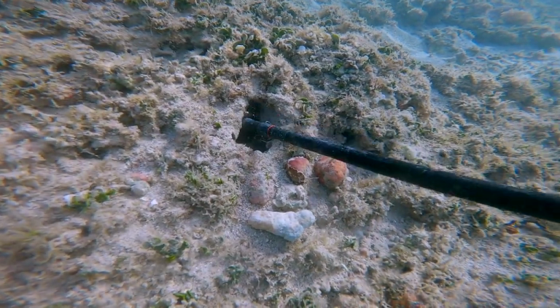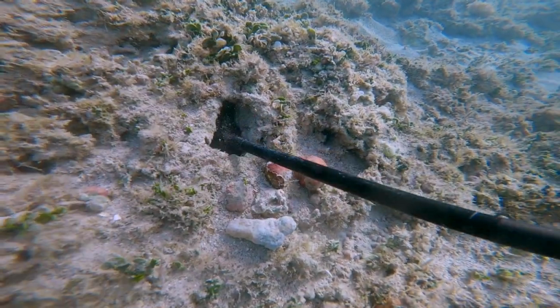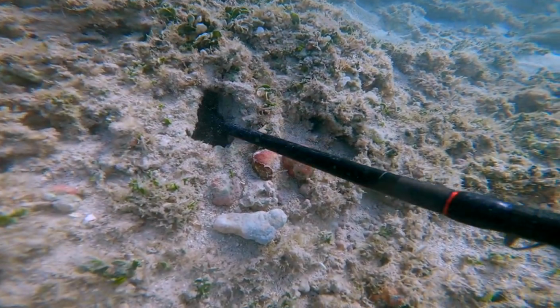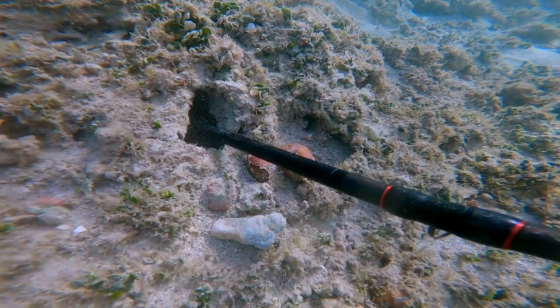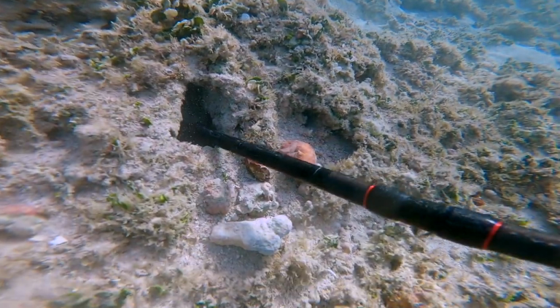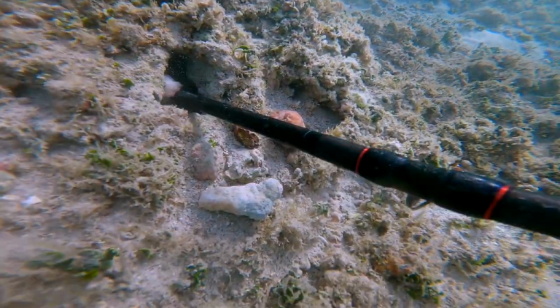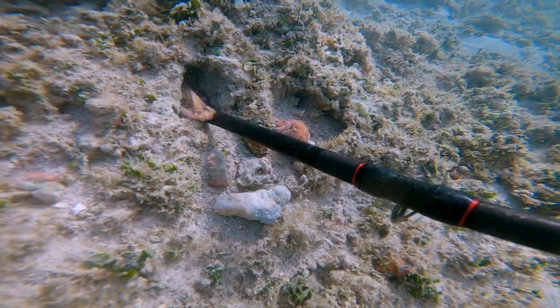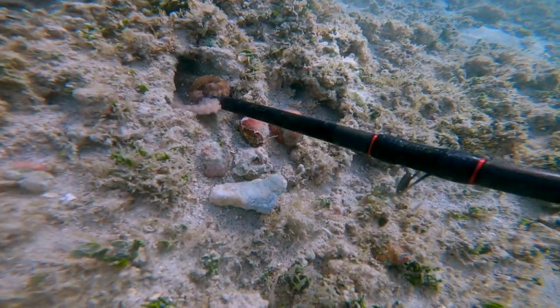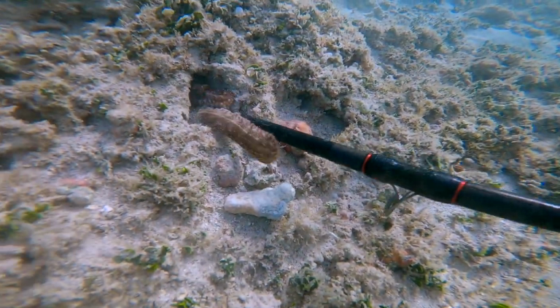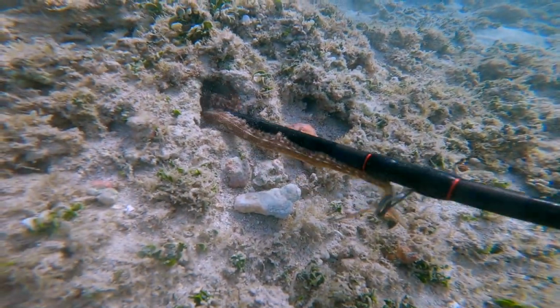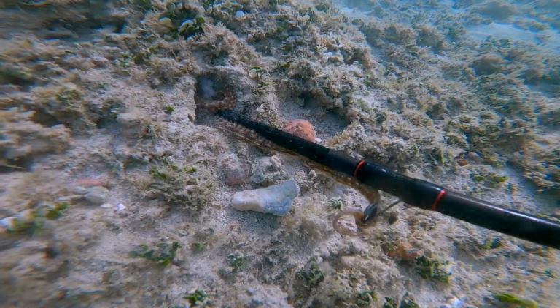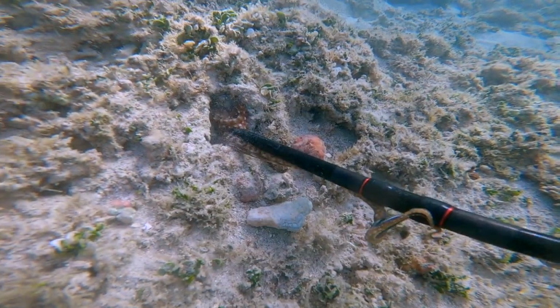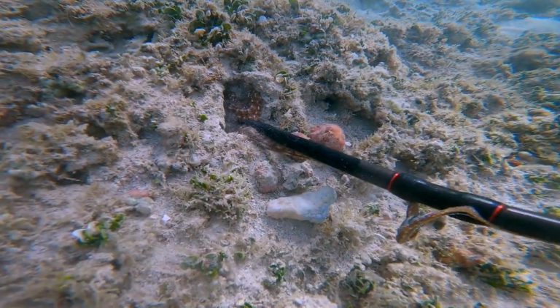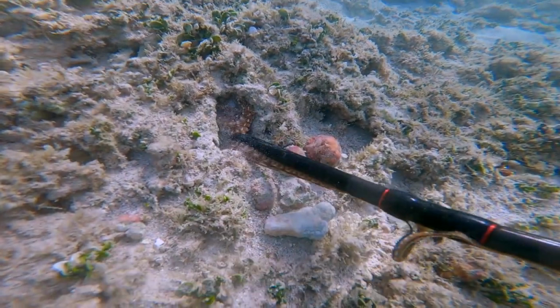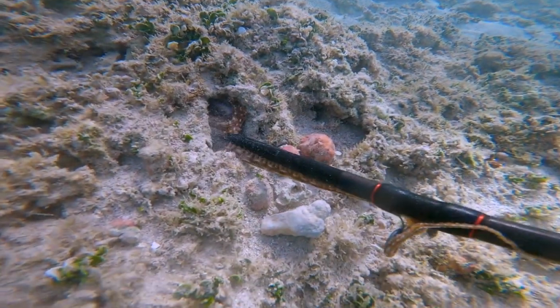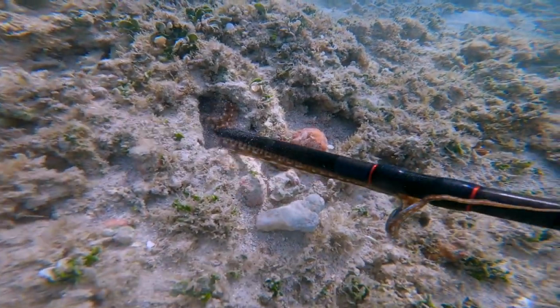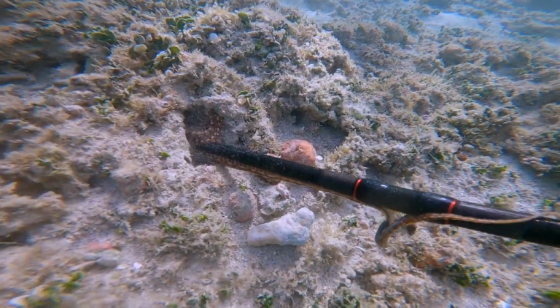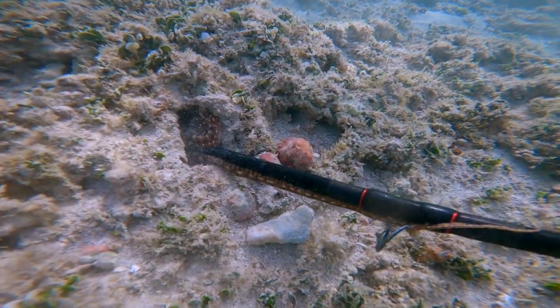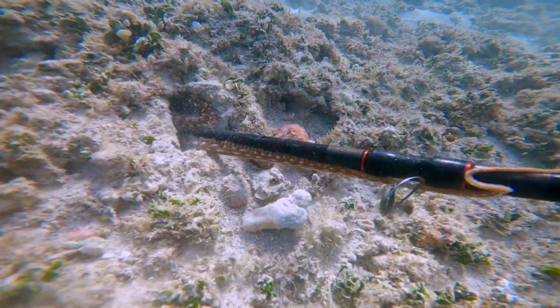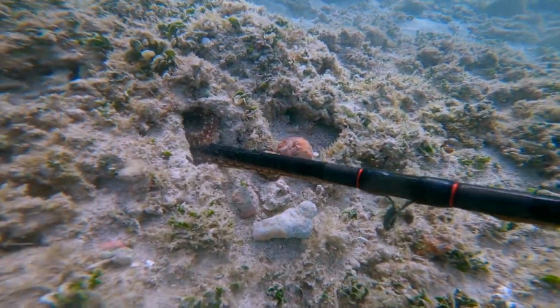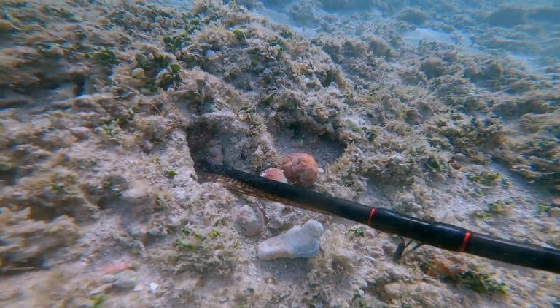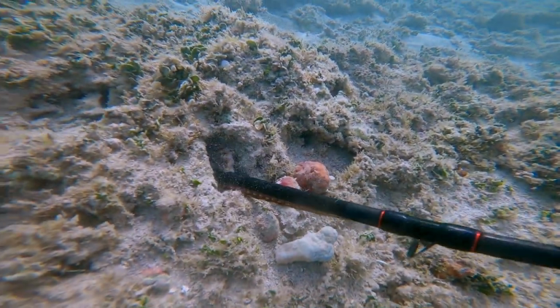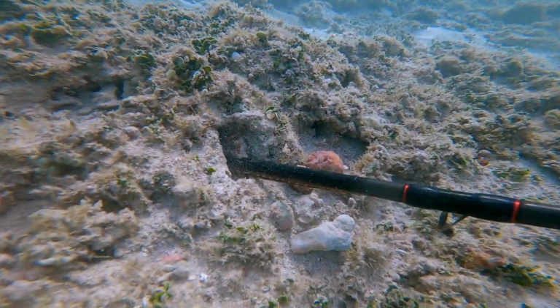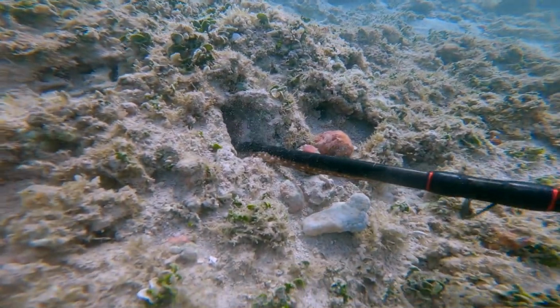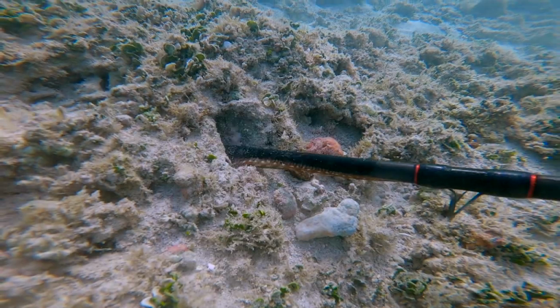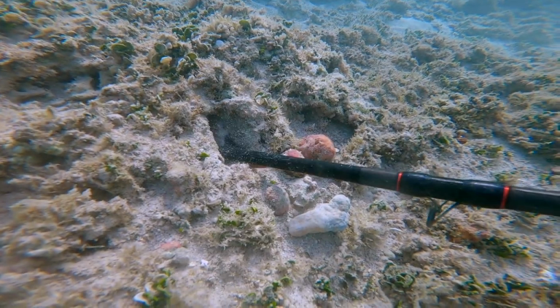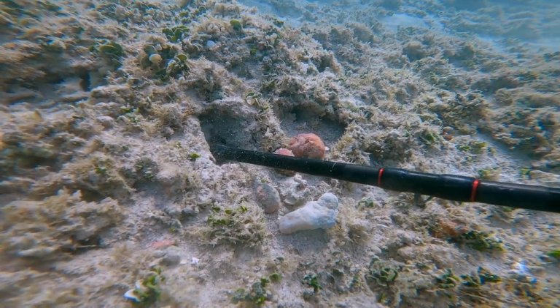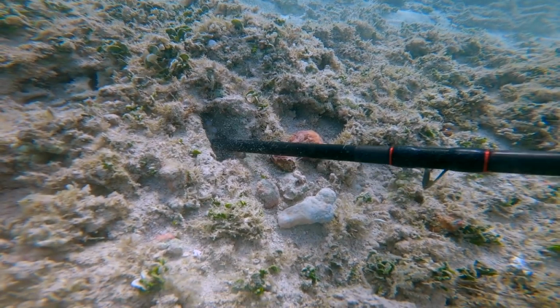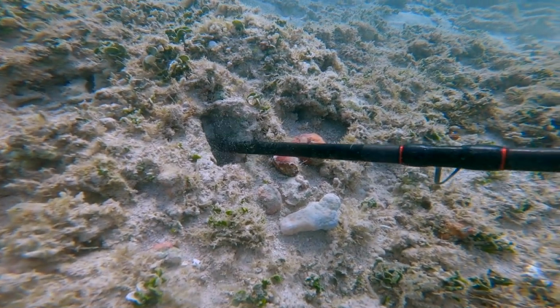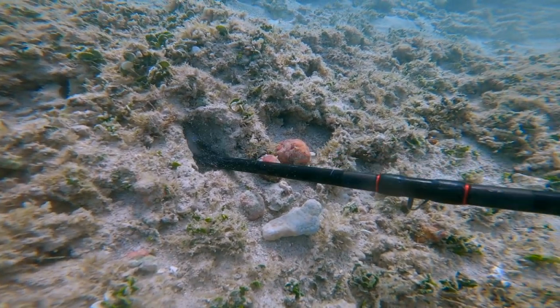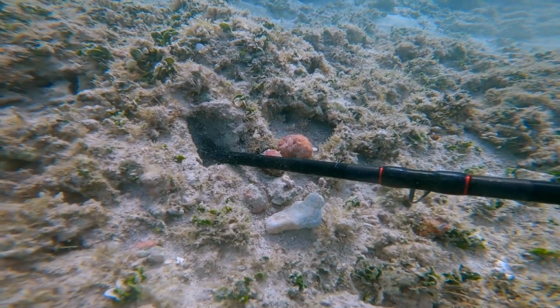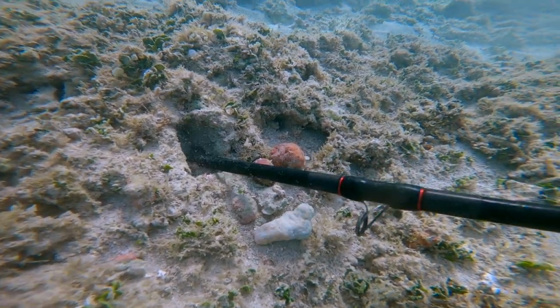If you're wondering why I'm using a fishing pole top to take these taco out, you can pretty much use anything stick-like to take them out. I just happen to be using one of my broken poles.